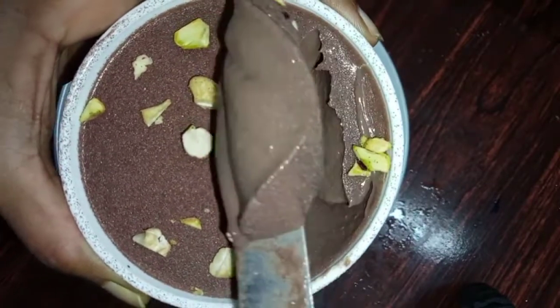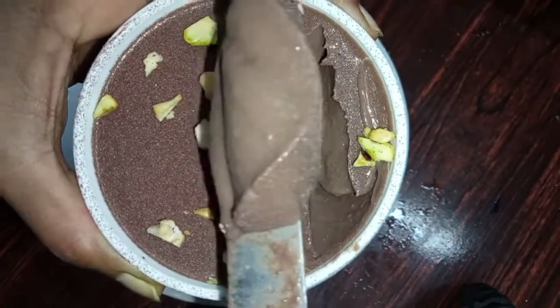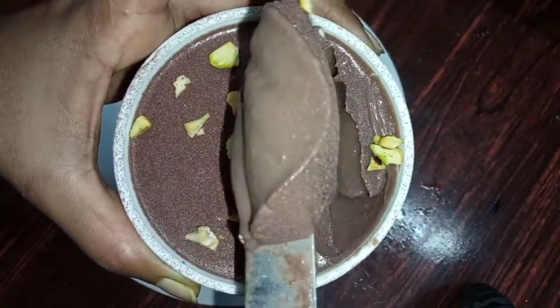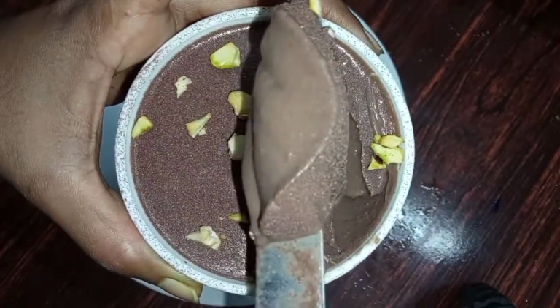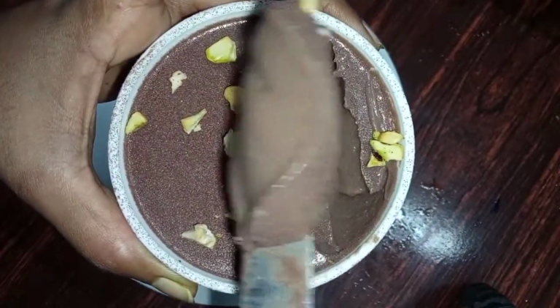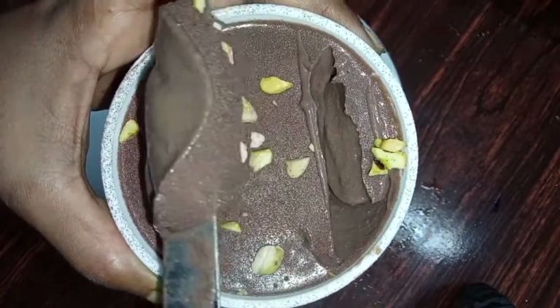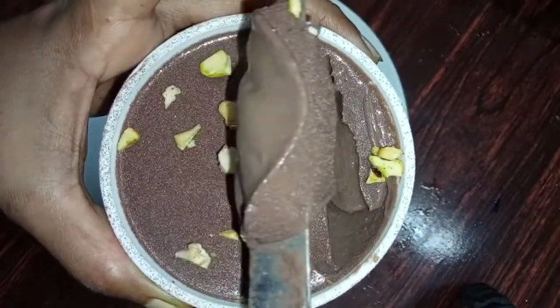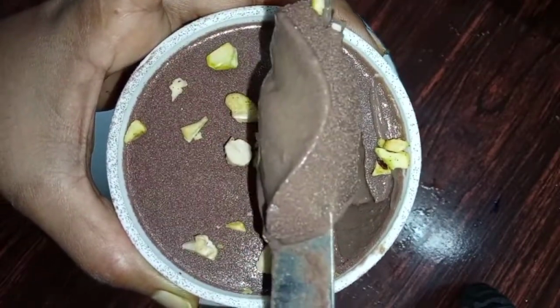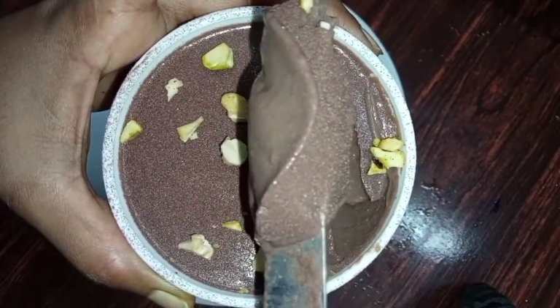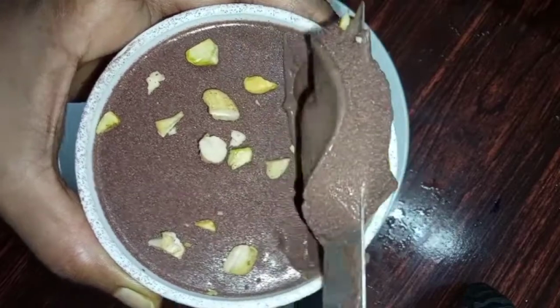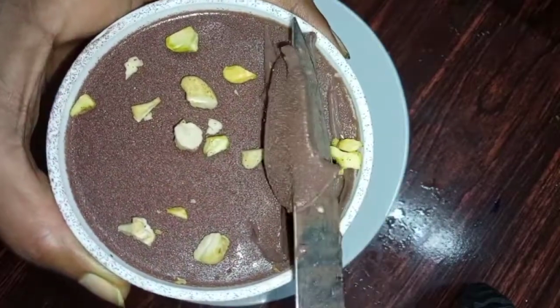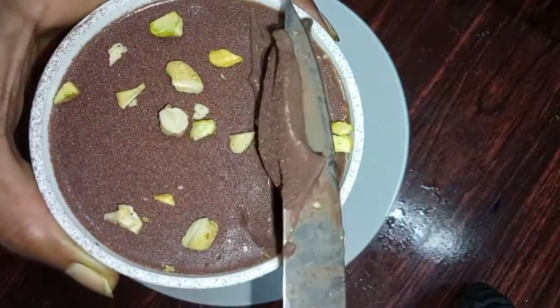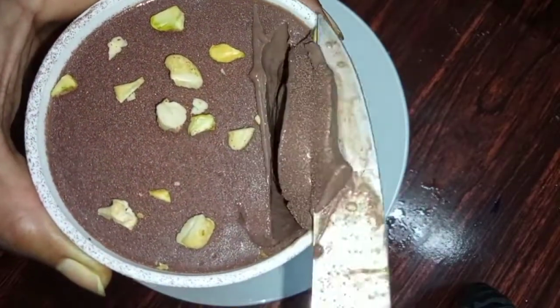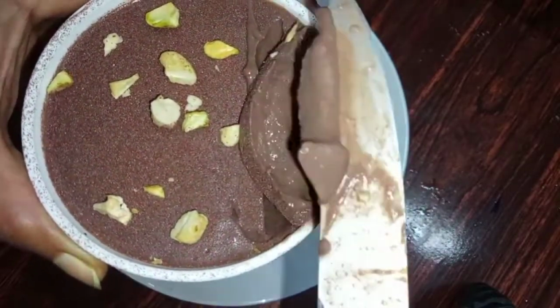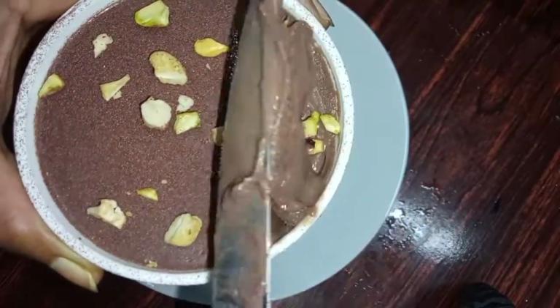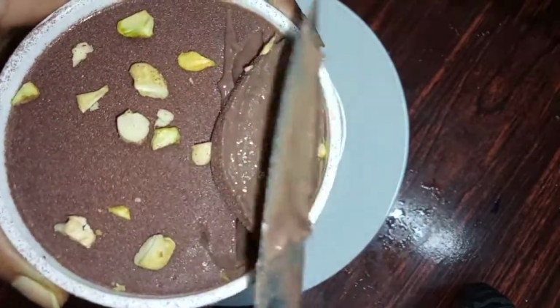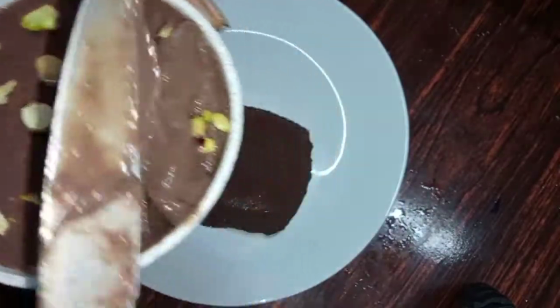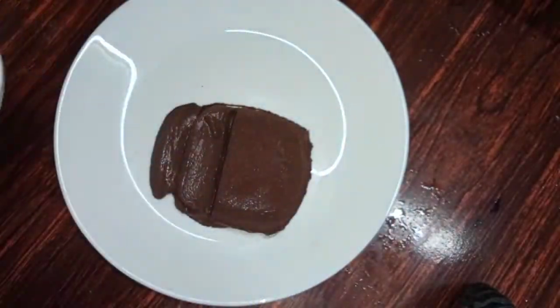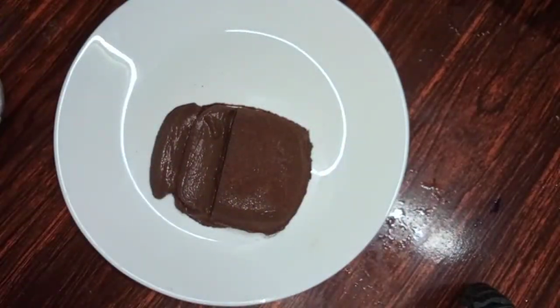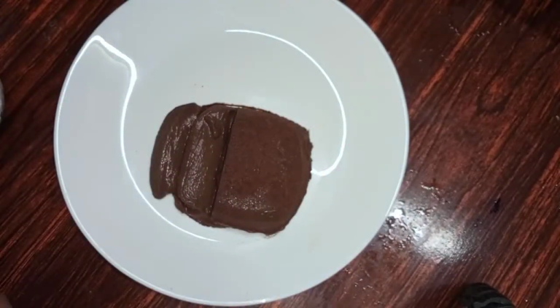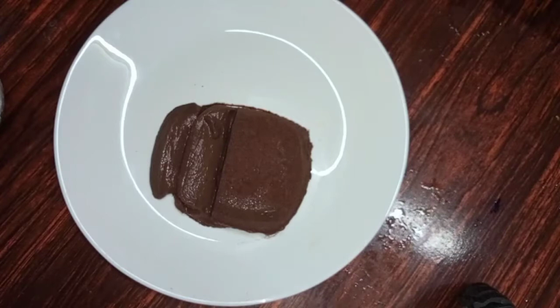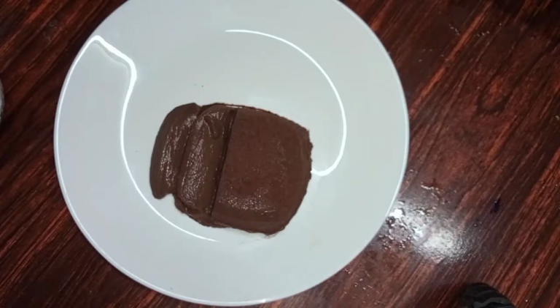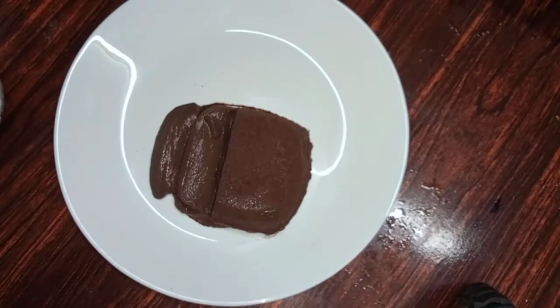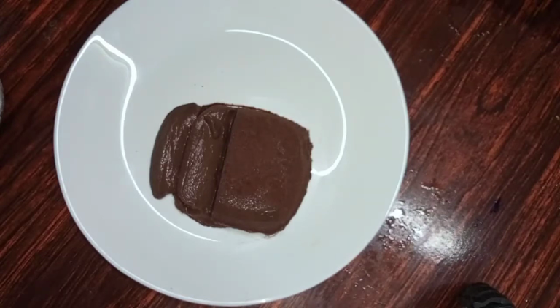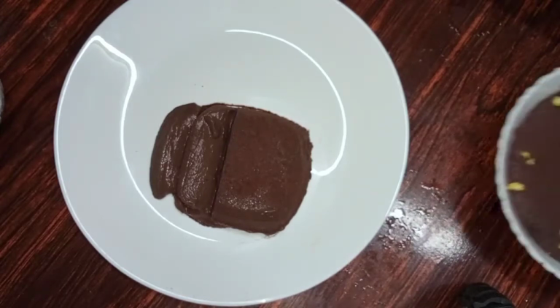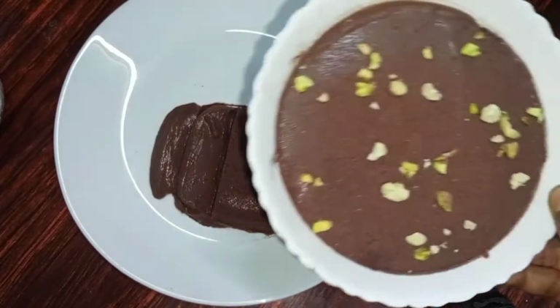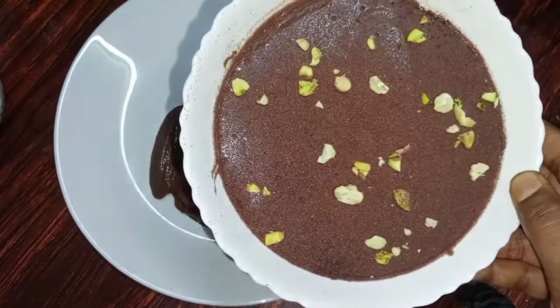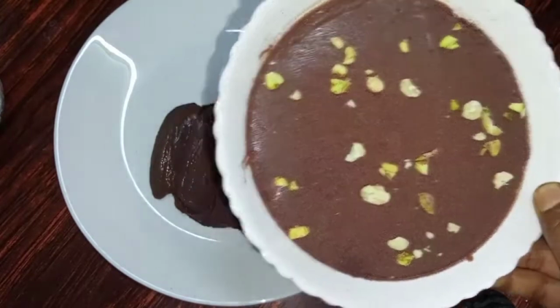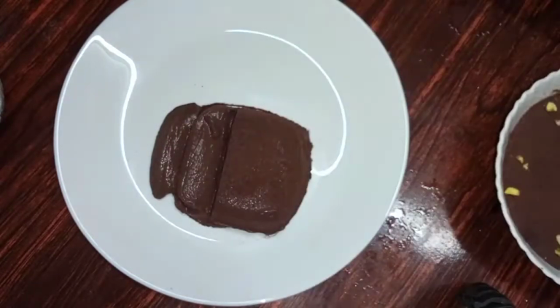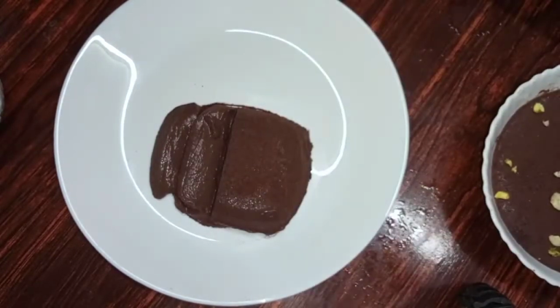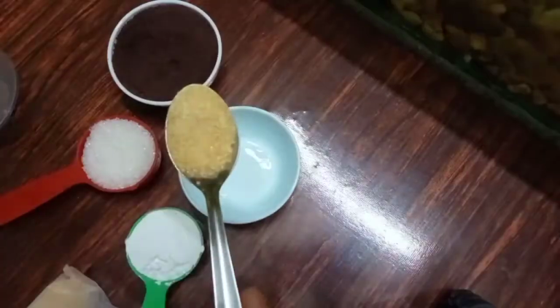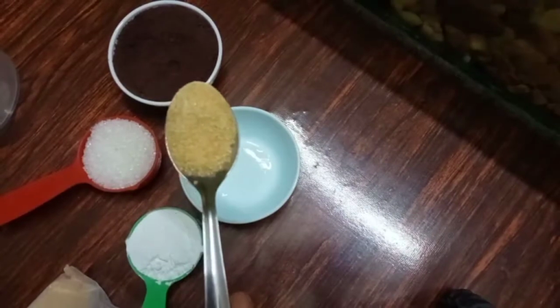Please don't forget to subscribe to my channel. Please check out the pudding.